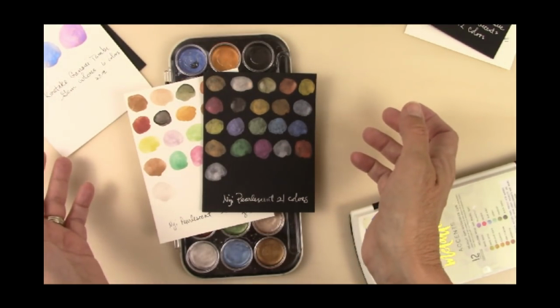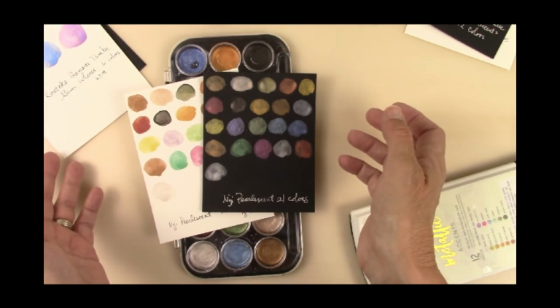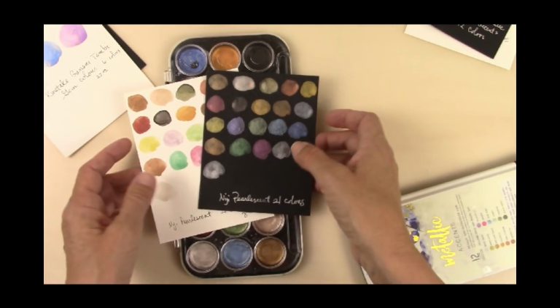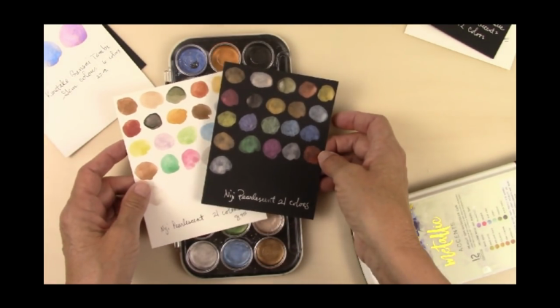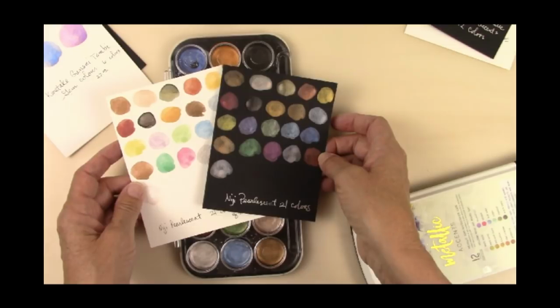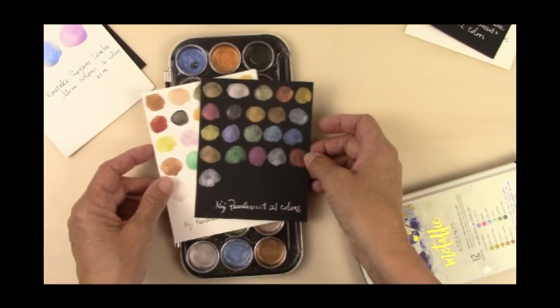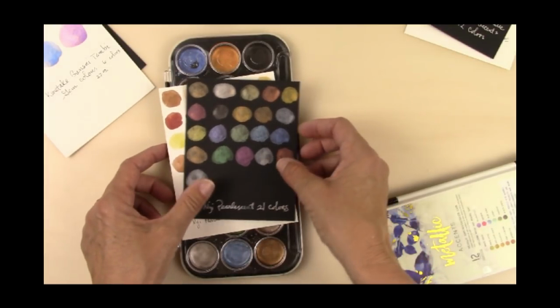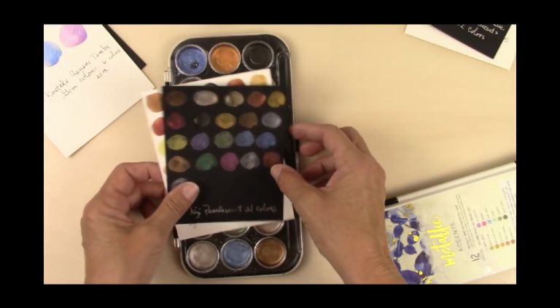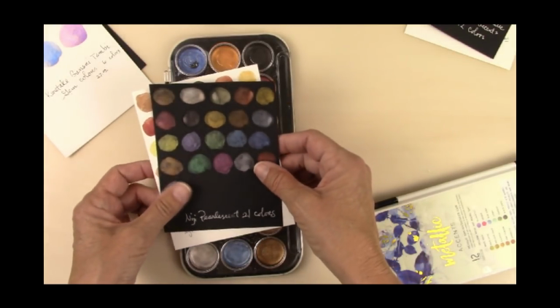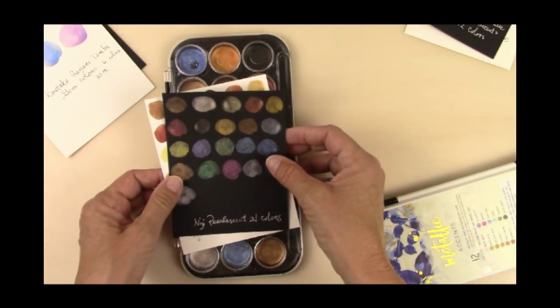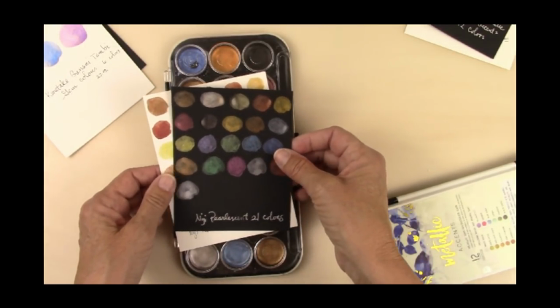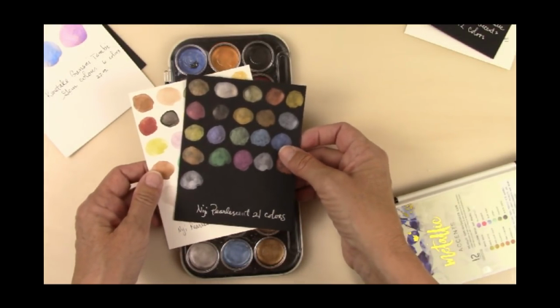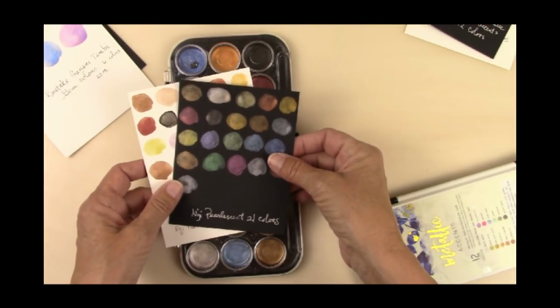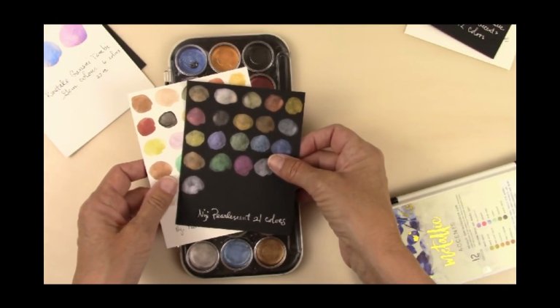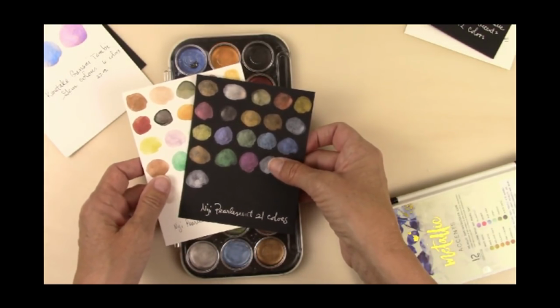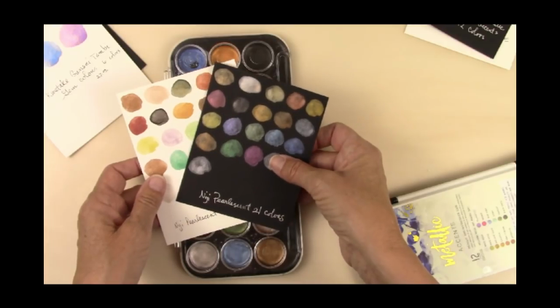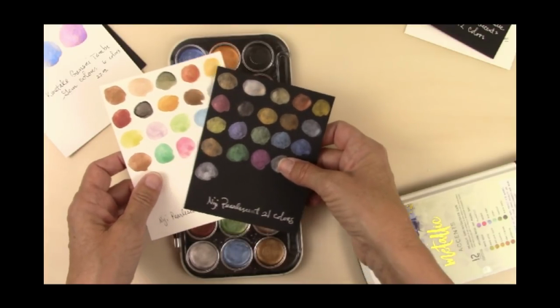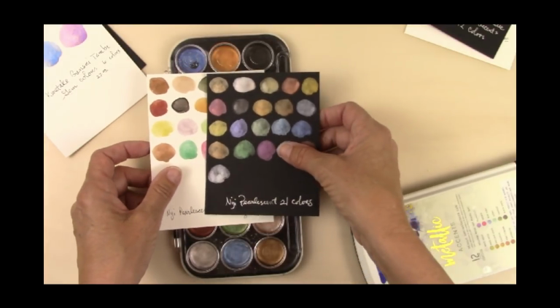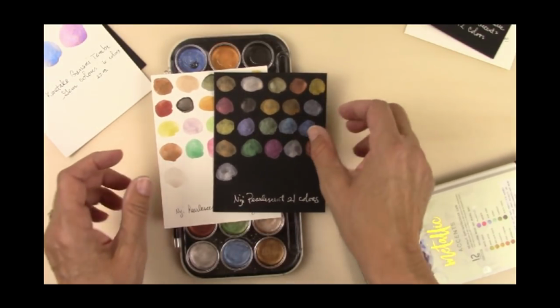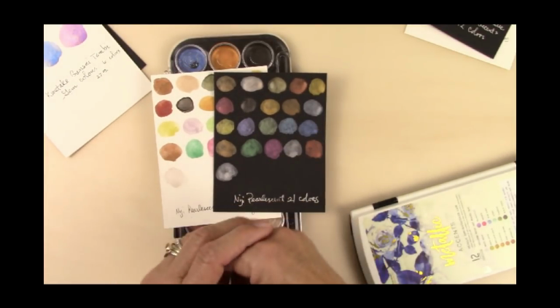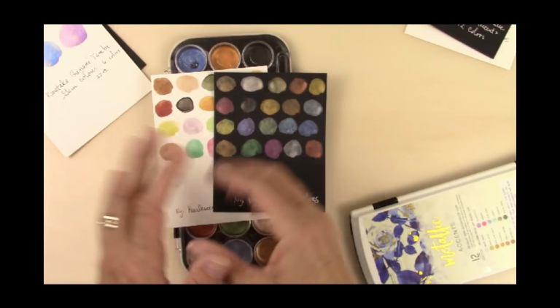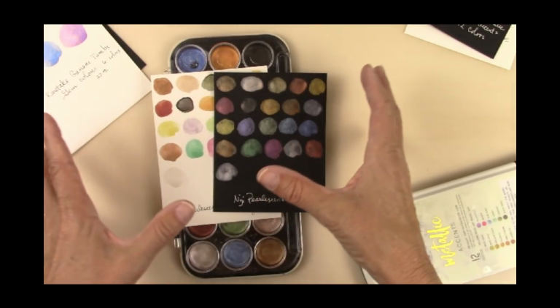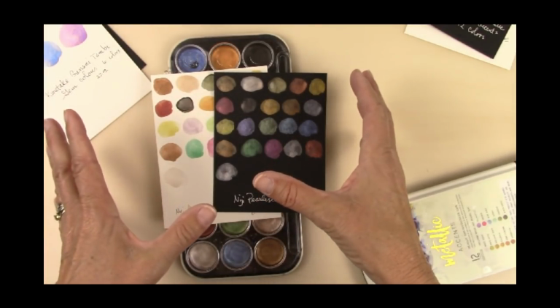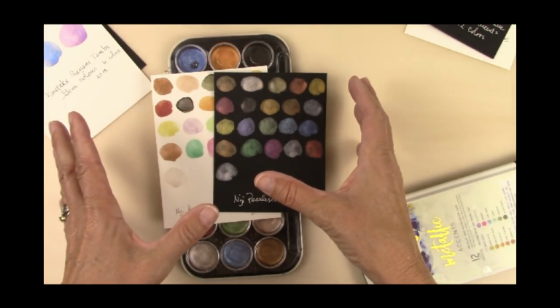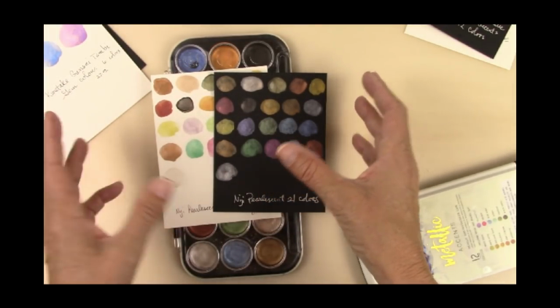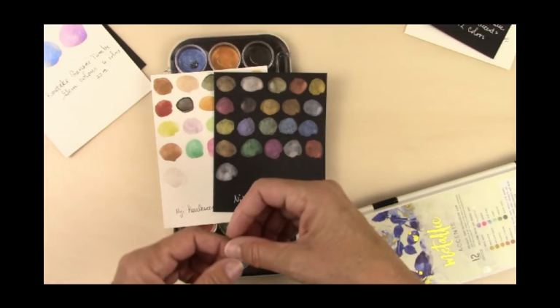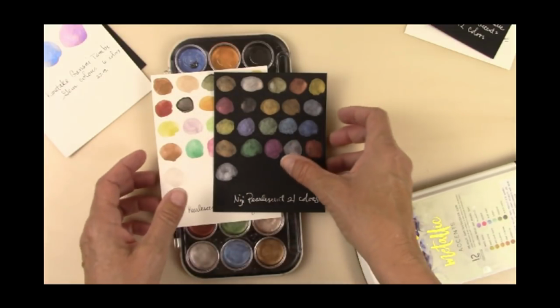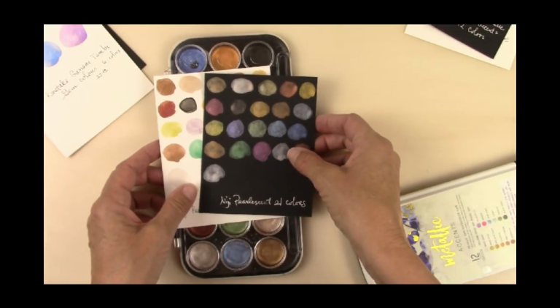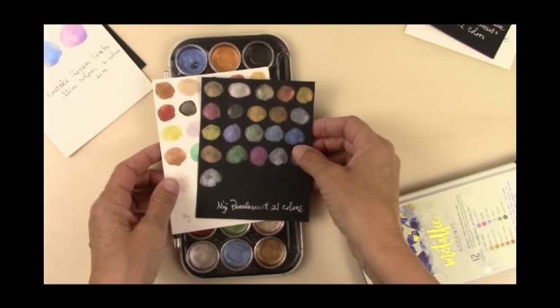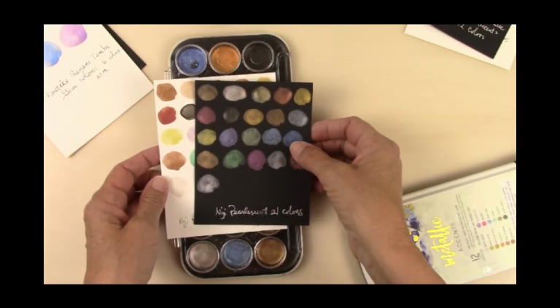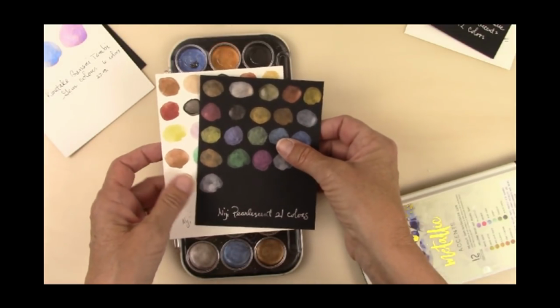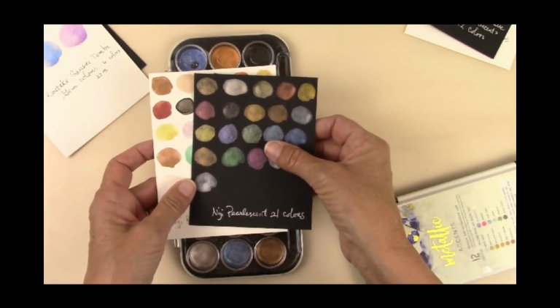I'm sure there are some more pearlescent watercolors out there. One I'd like to try is Daniel Smith — I ordered some but it hasn't come yet, so maybe next time. But I'm going to pick one of these paints and do a little process video. So stay tuned, see you in a minute.